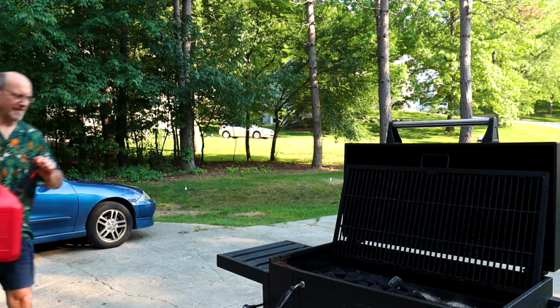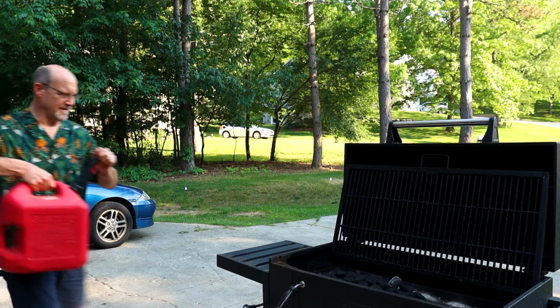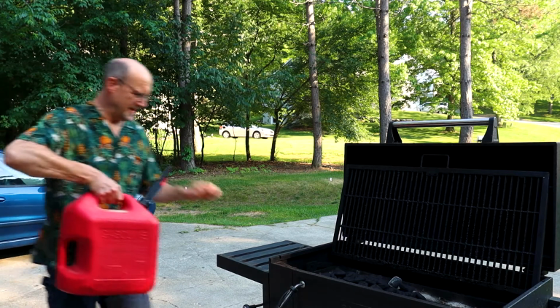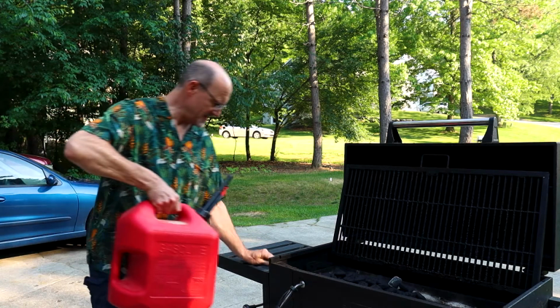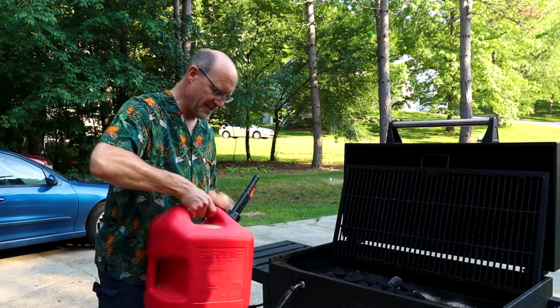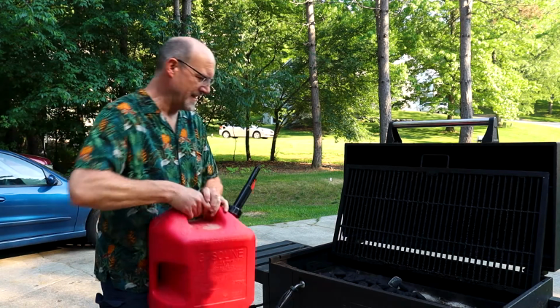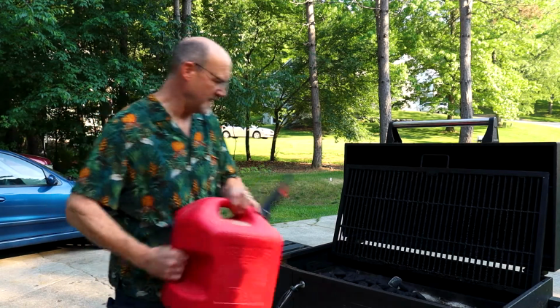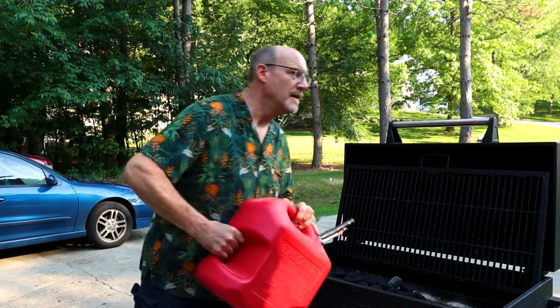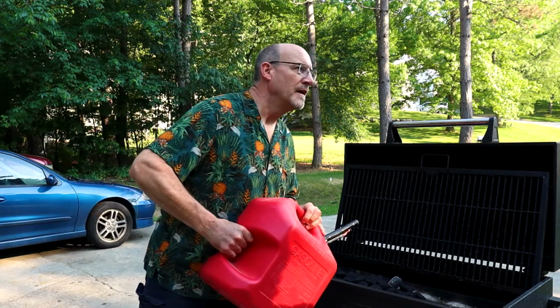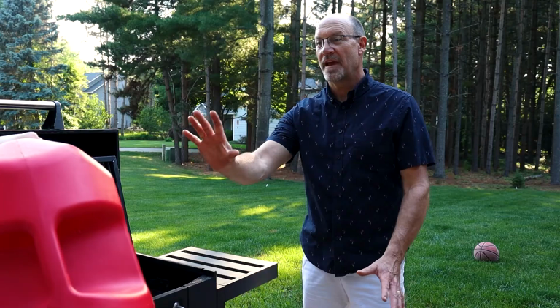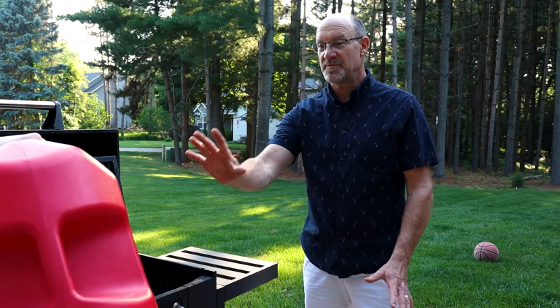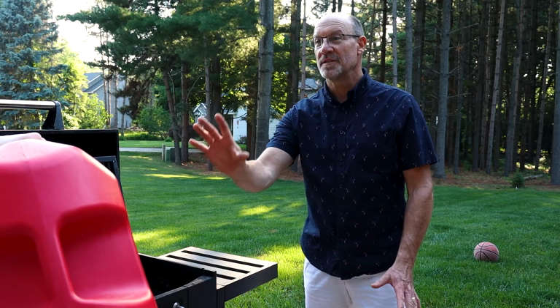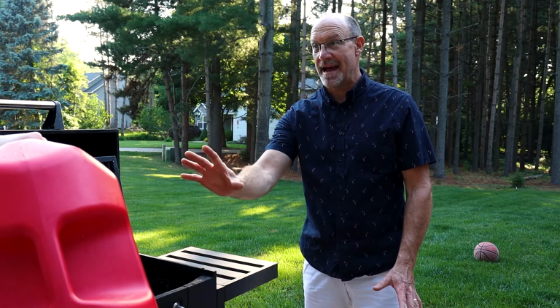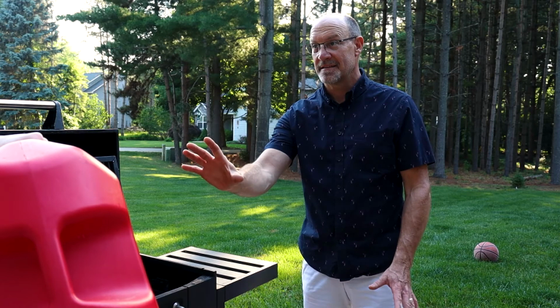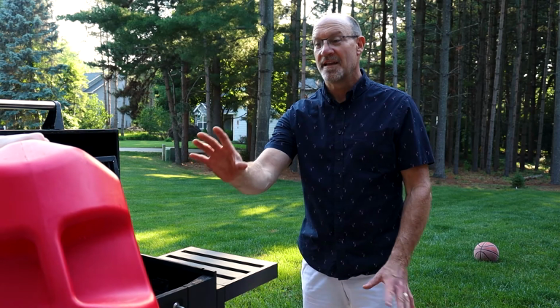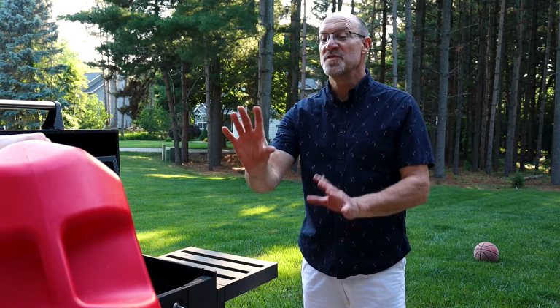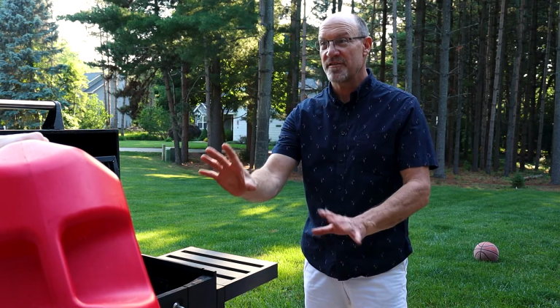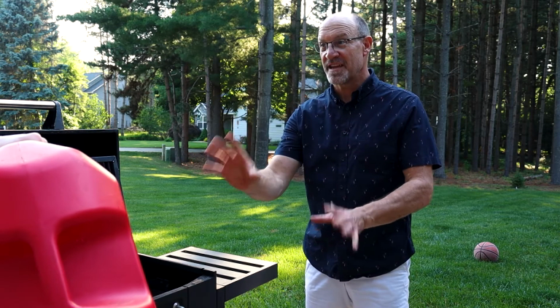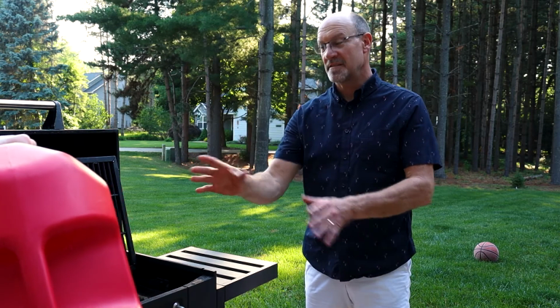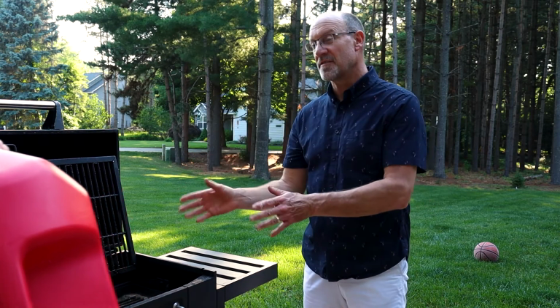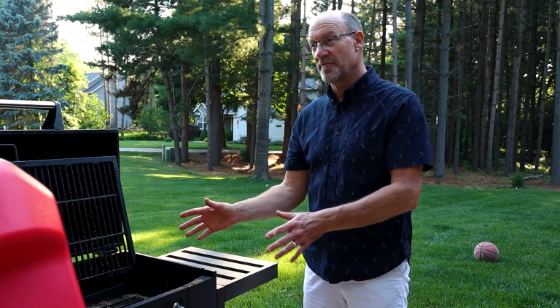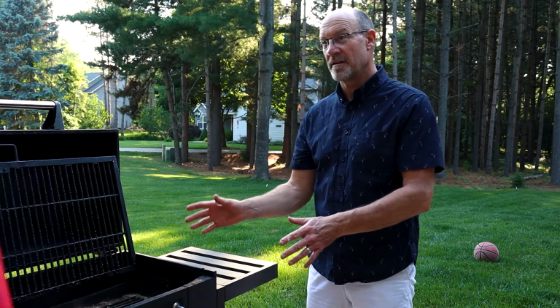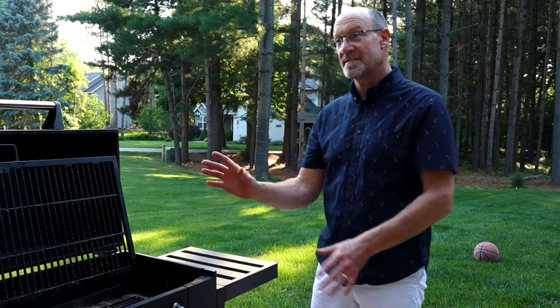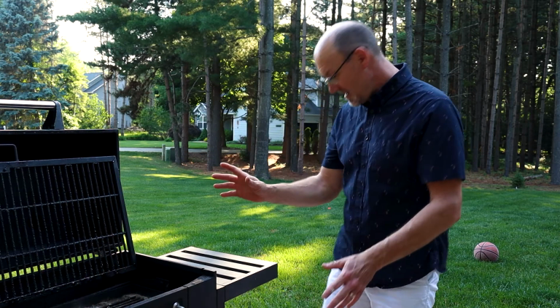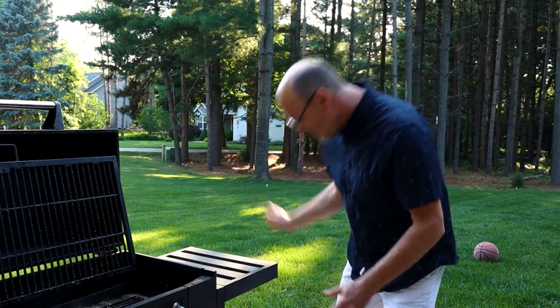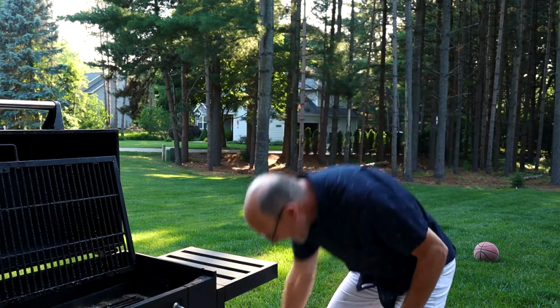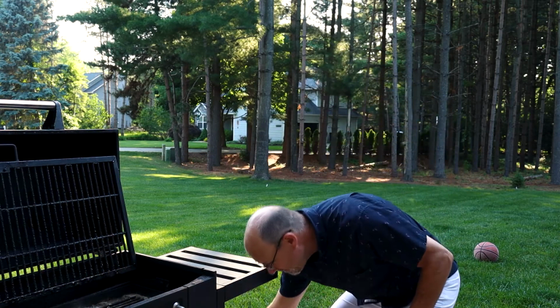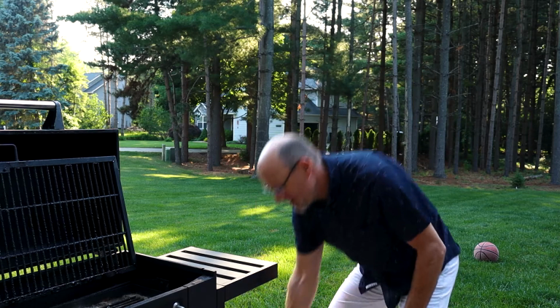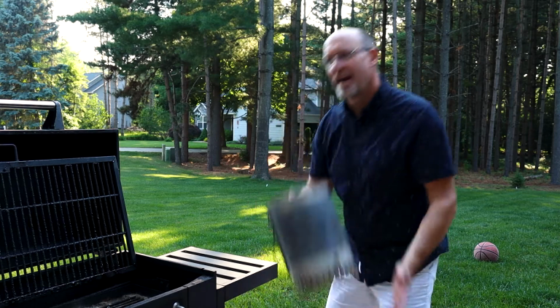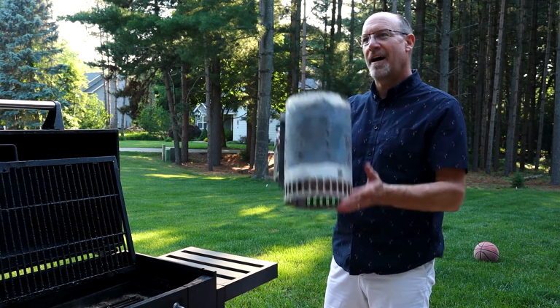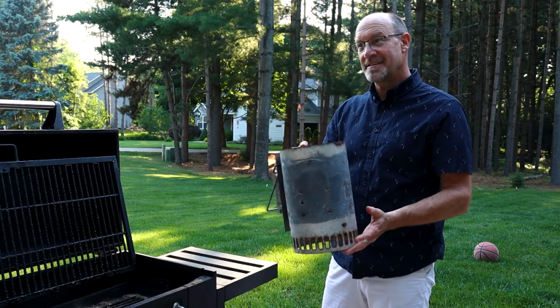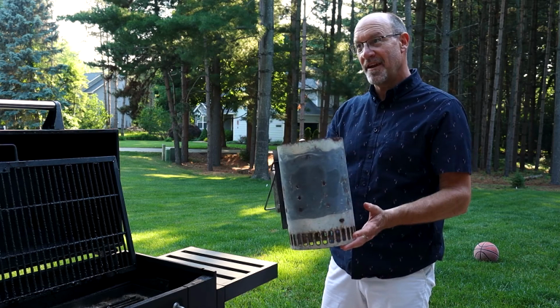Alright, I don't need lighter fluid, I got this. Whoa, absolutely not. You never use gasoline to start a grill fire. Instead, we have a safe lighter.